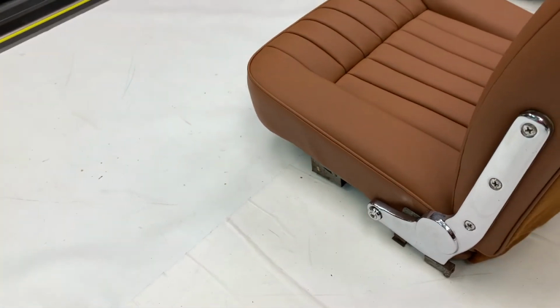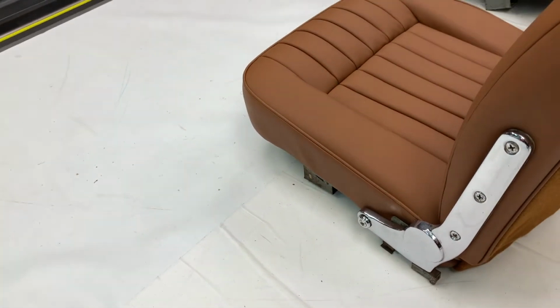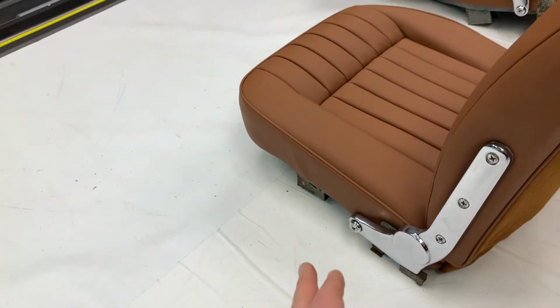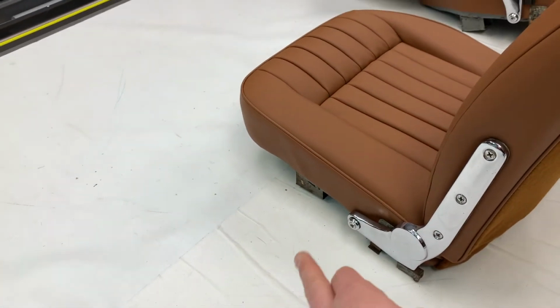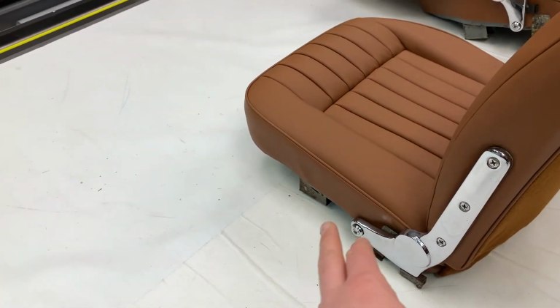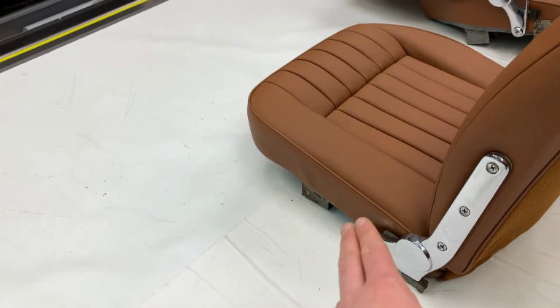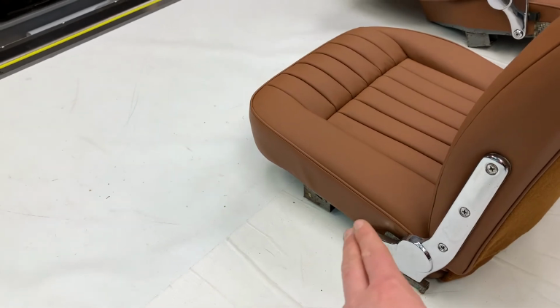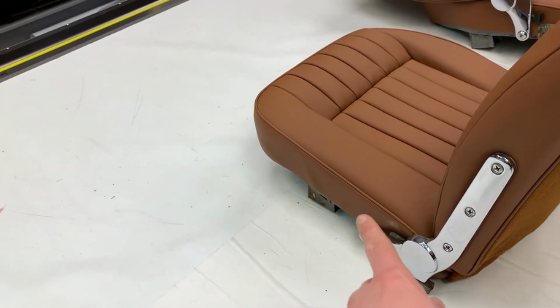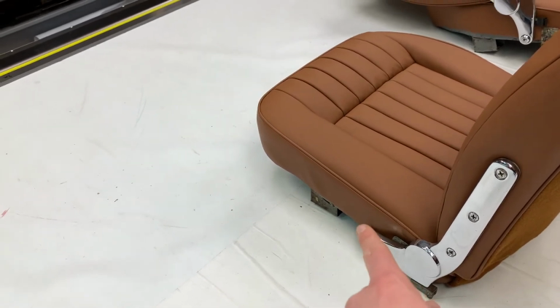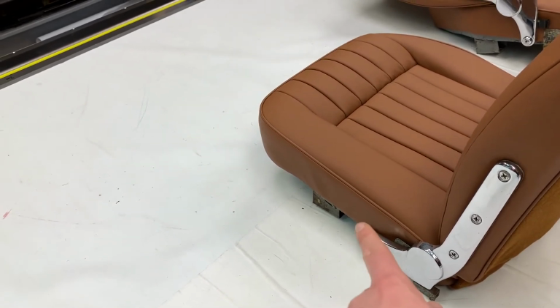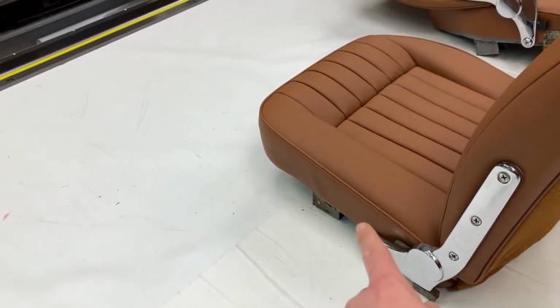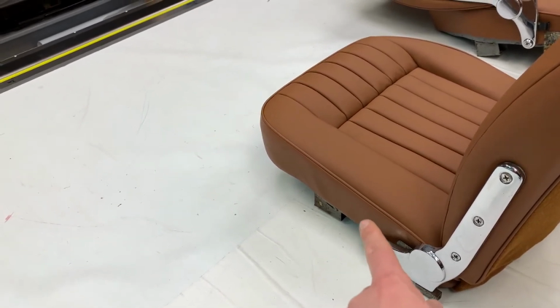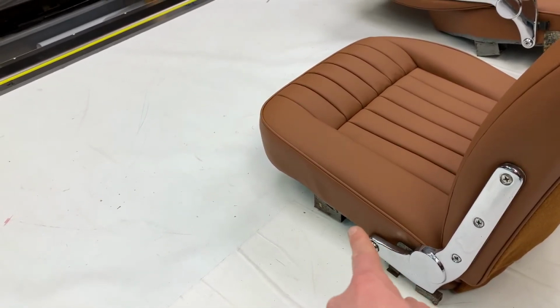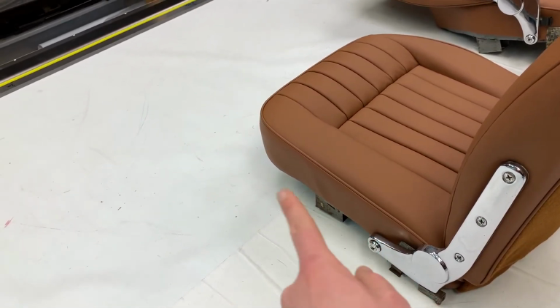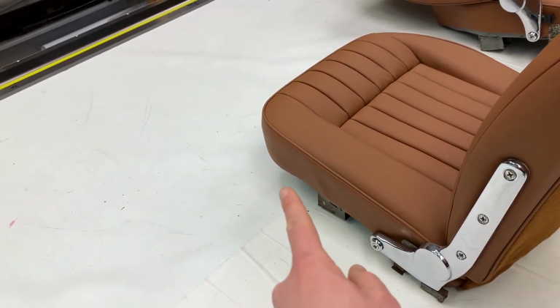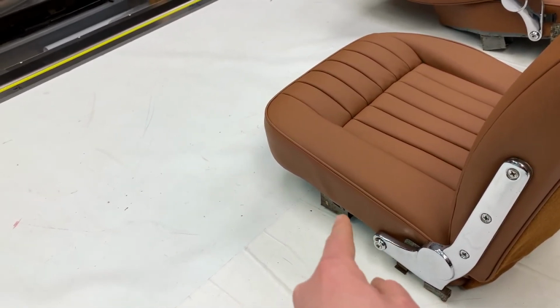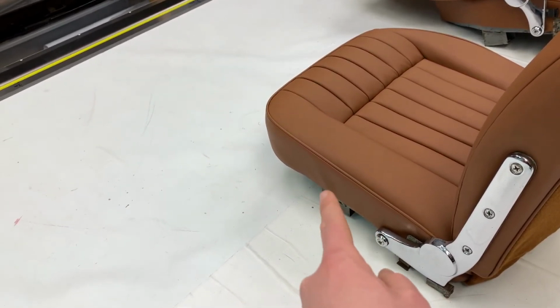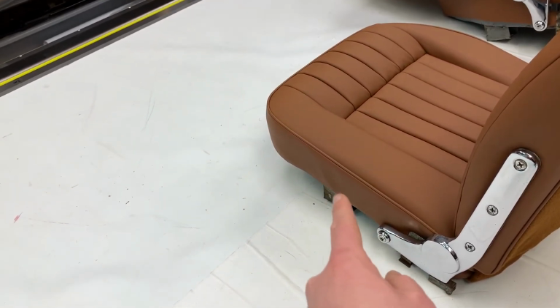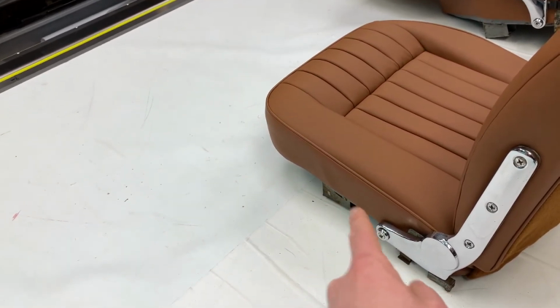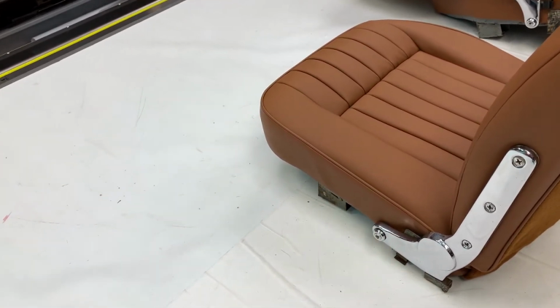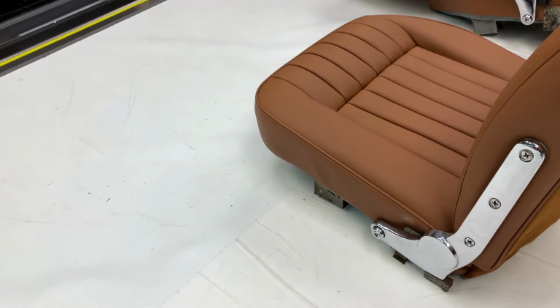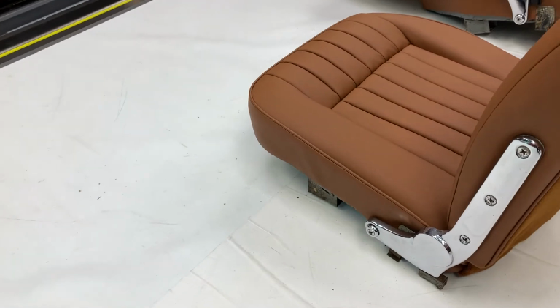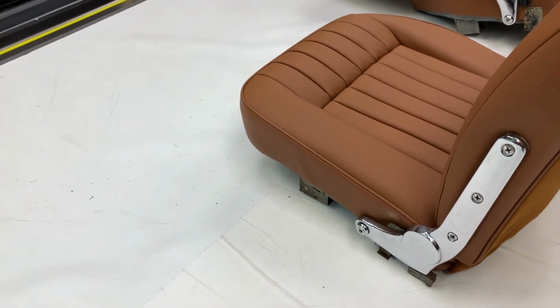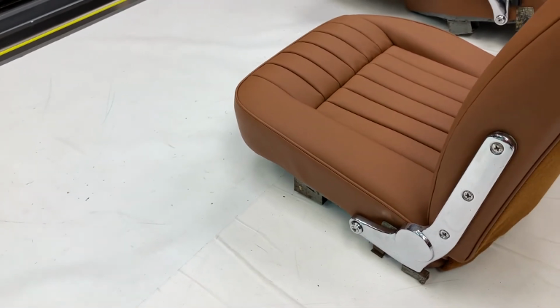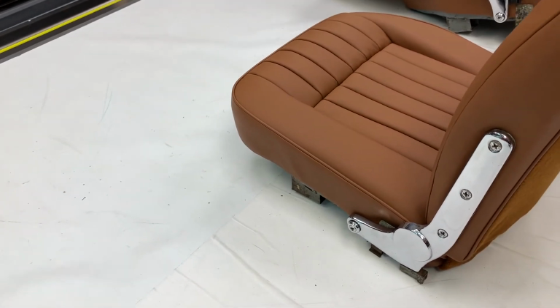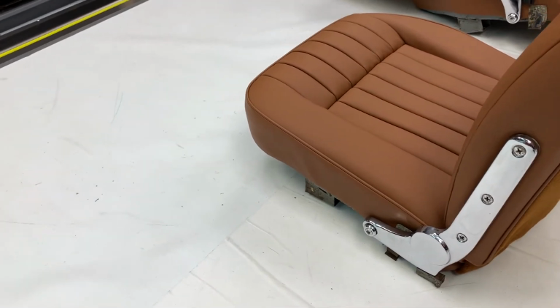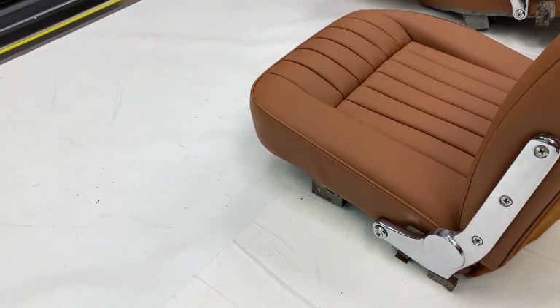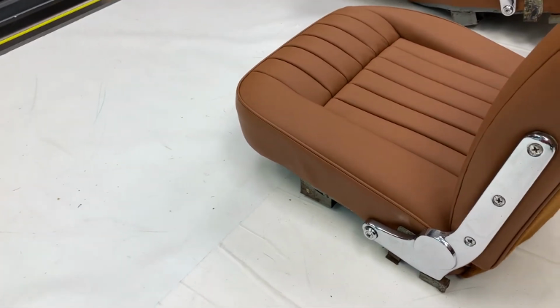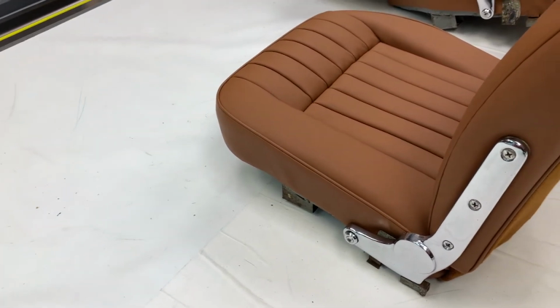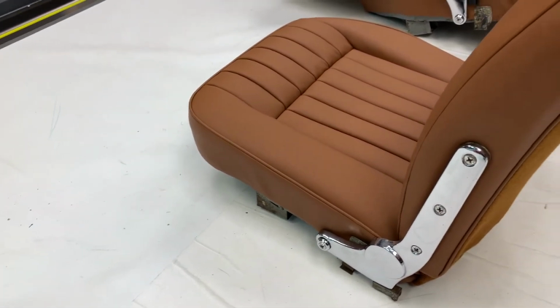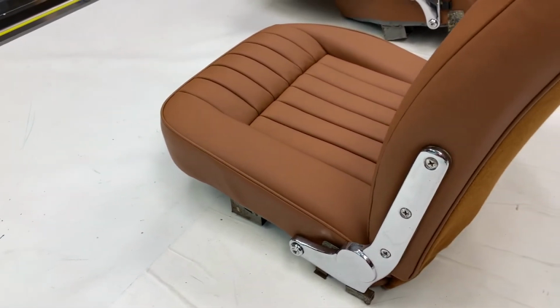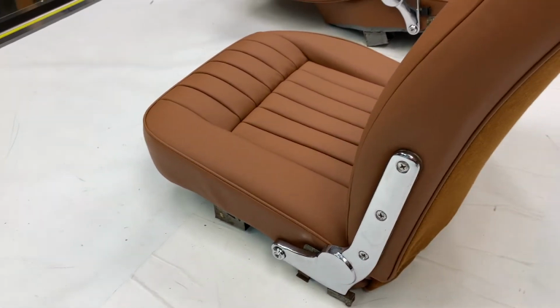Bear in mind that on some very early versions of the 4.2s, this surround here was sometimes done in leather, which we can do. These ones here have been done in vinyl as just mentioned.